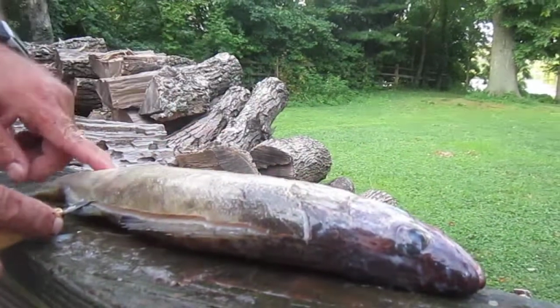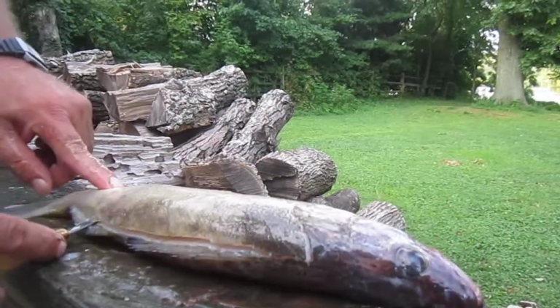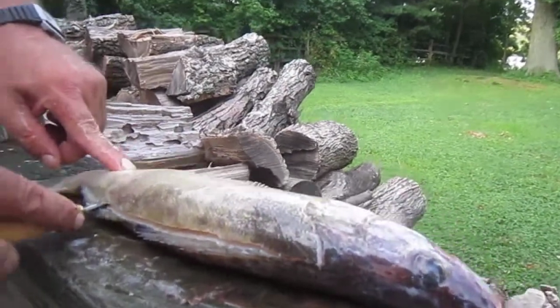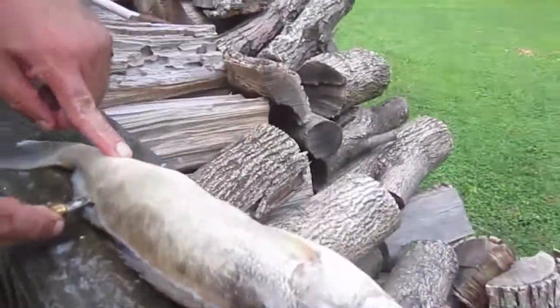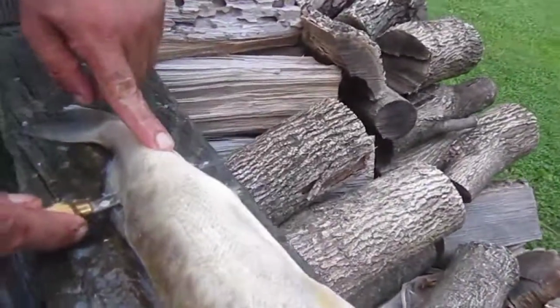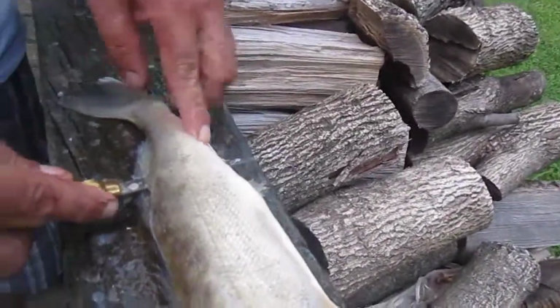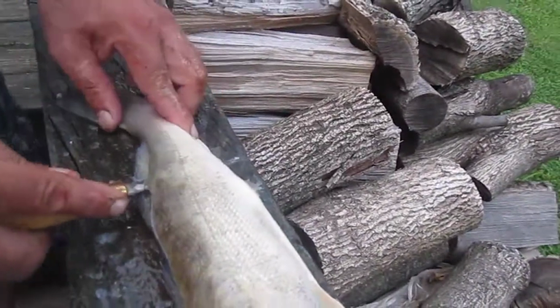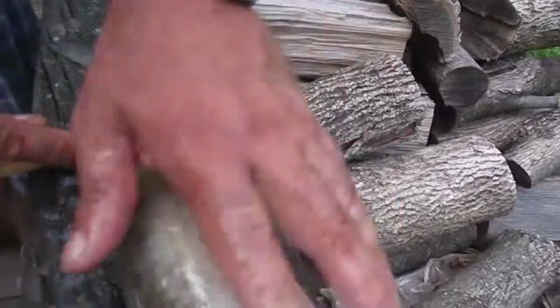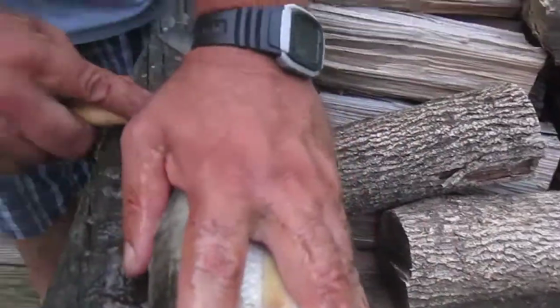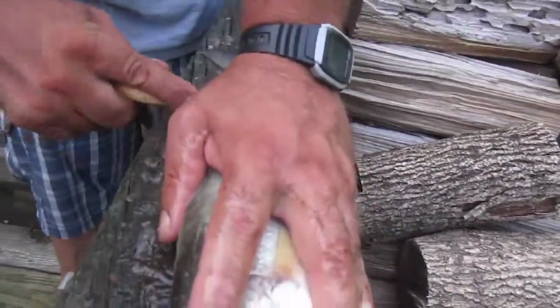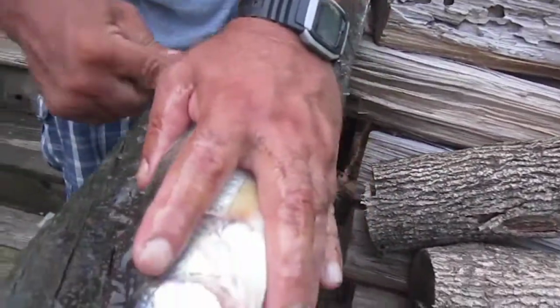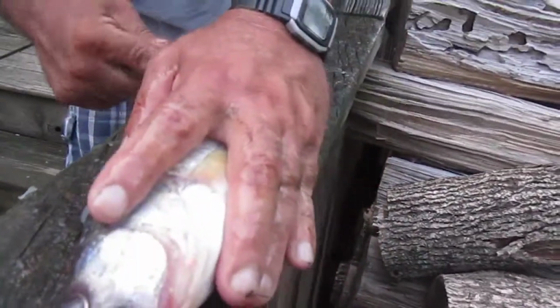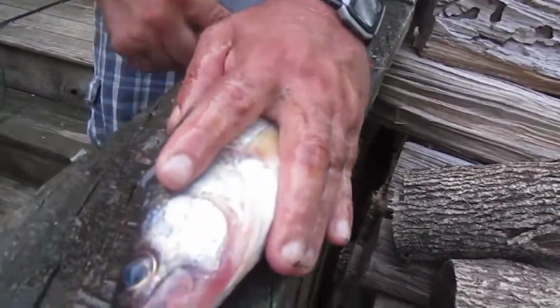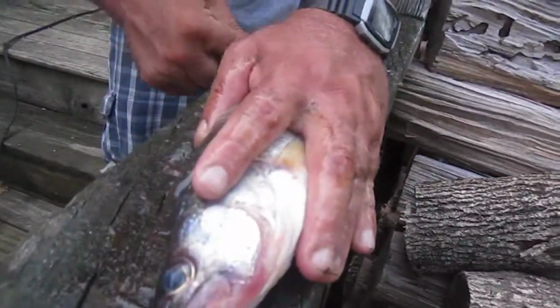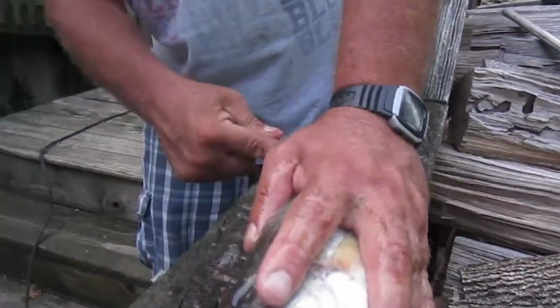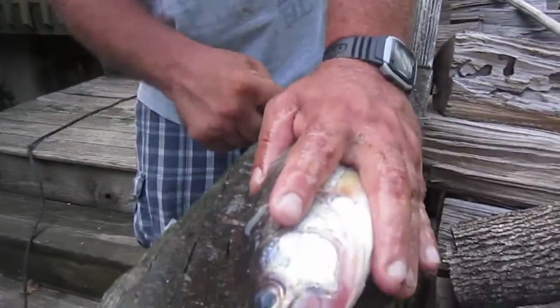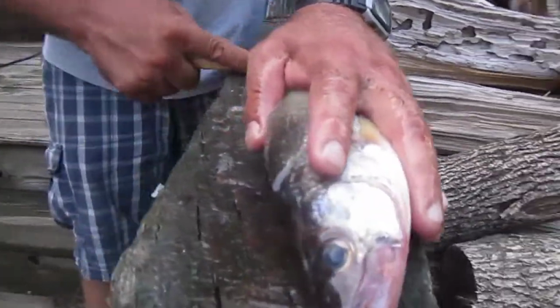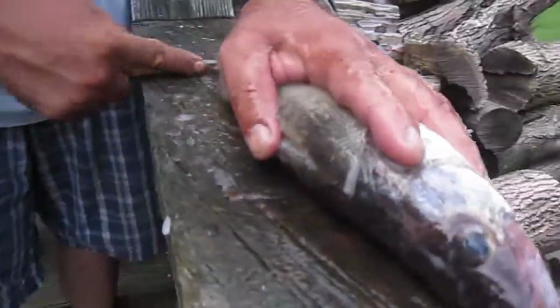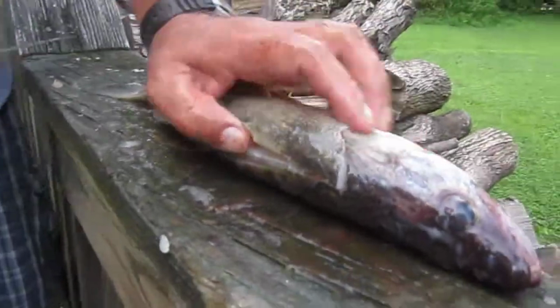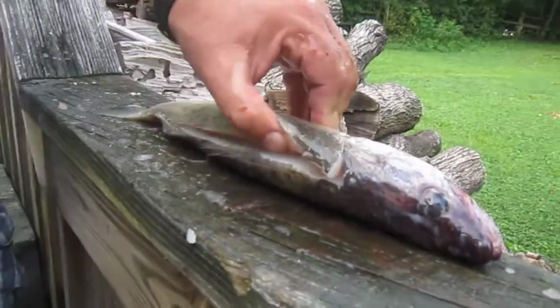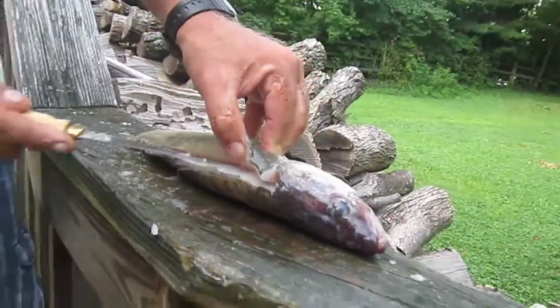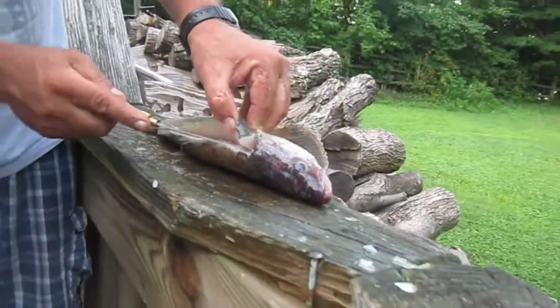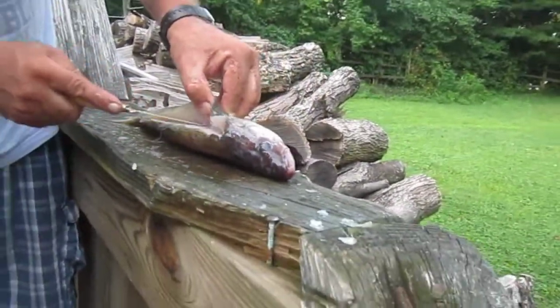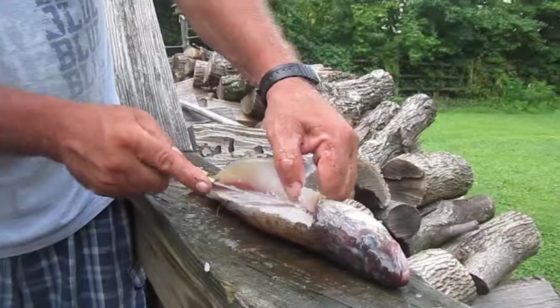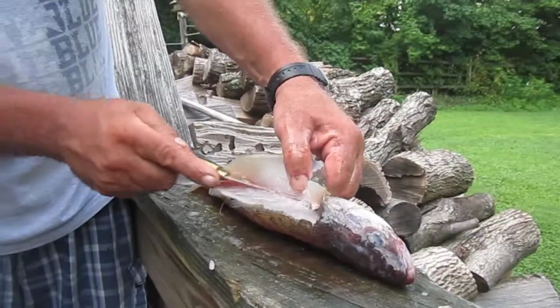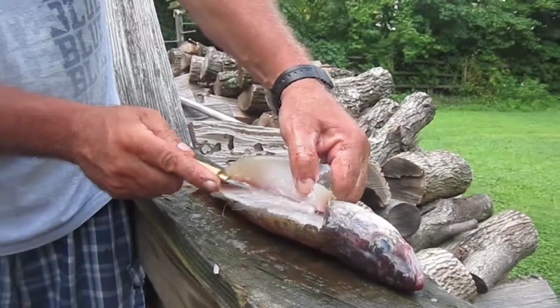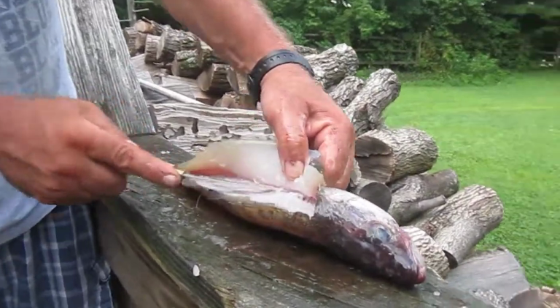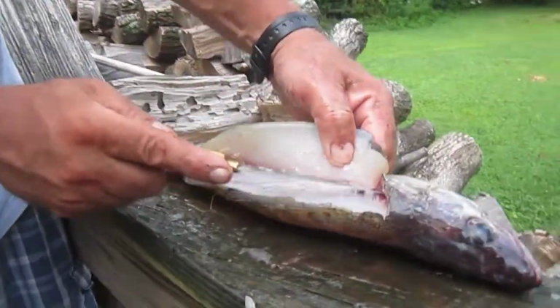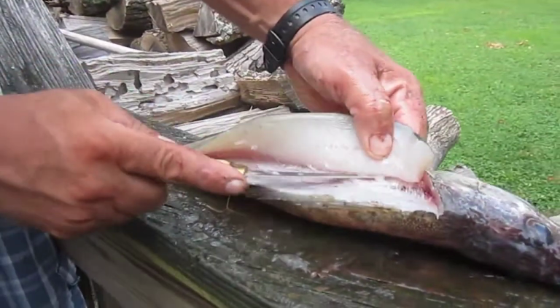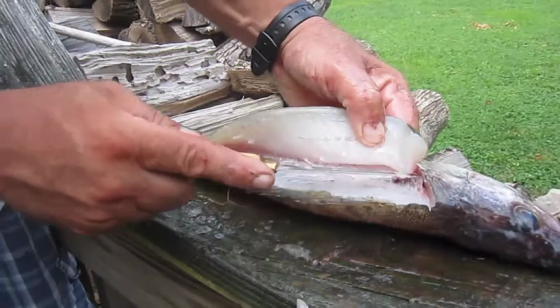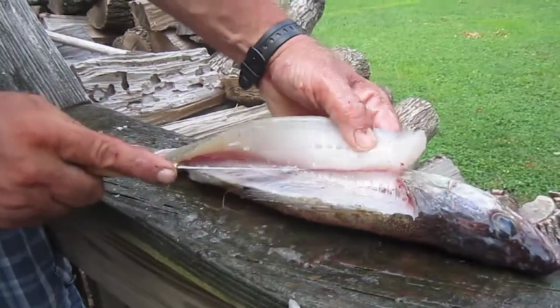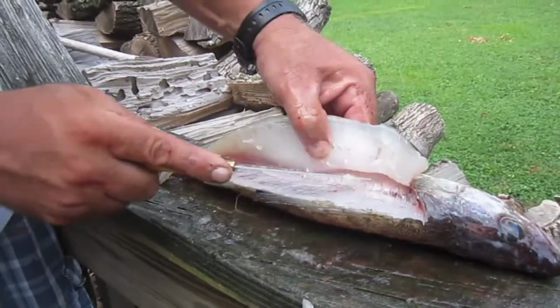And then you just push it all the way through. See how it goes all the way through the other side there? Once you get it all the way through, you just work it right down the spine to the back of the tail. And you just come up here, then you come down here.